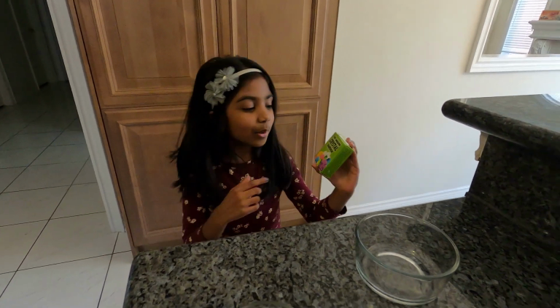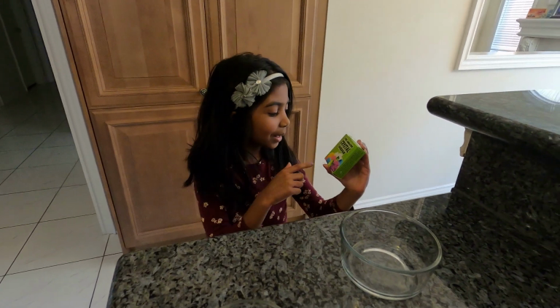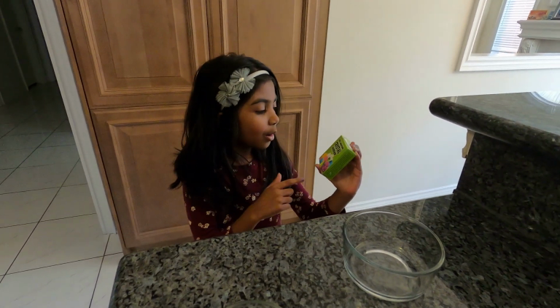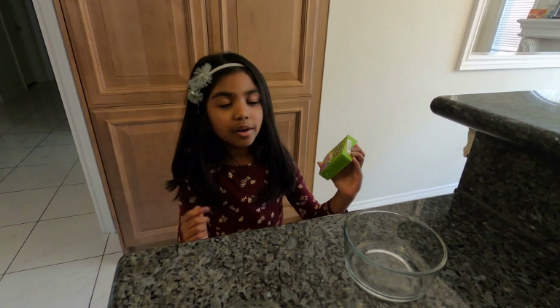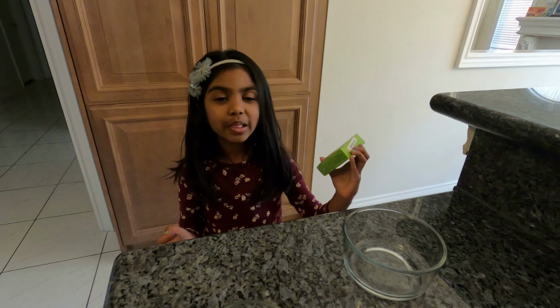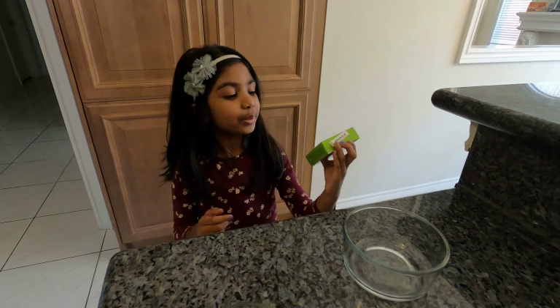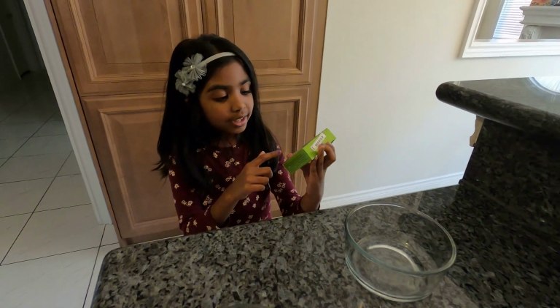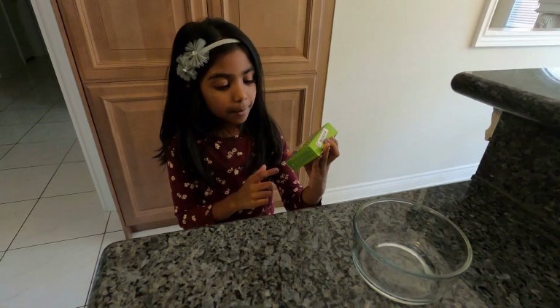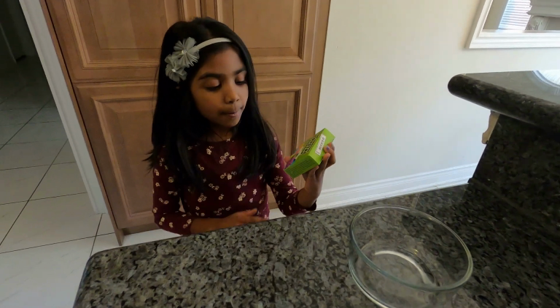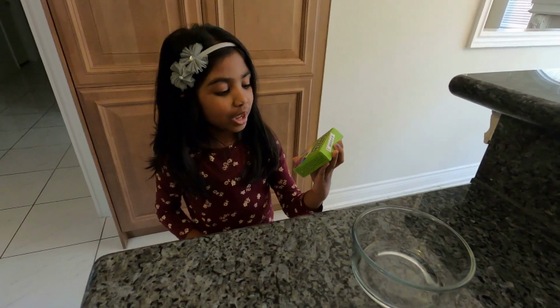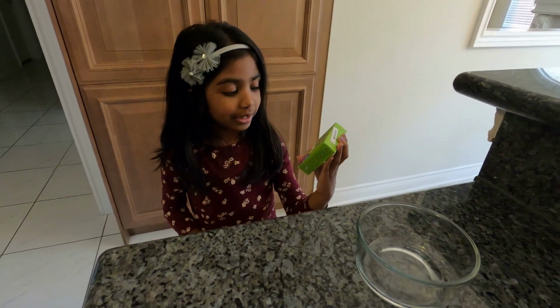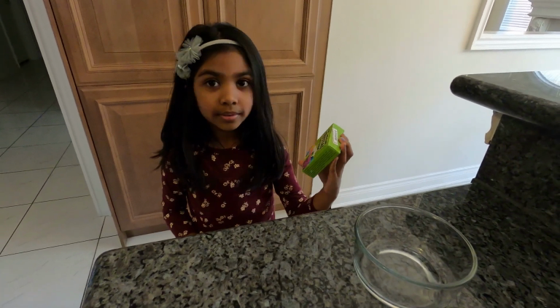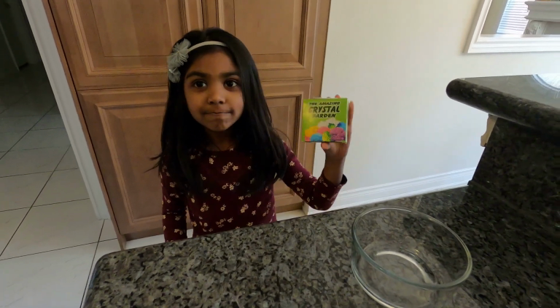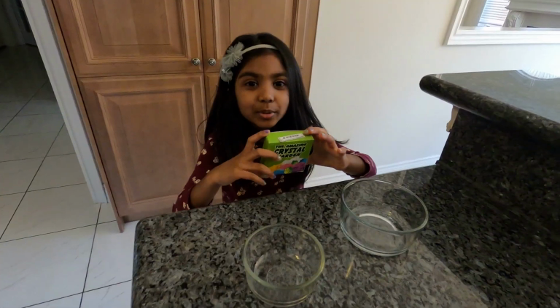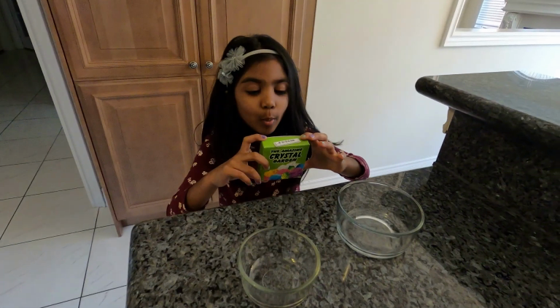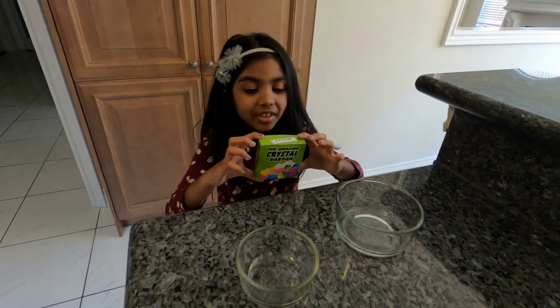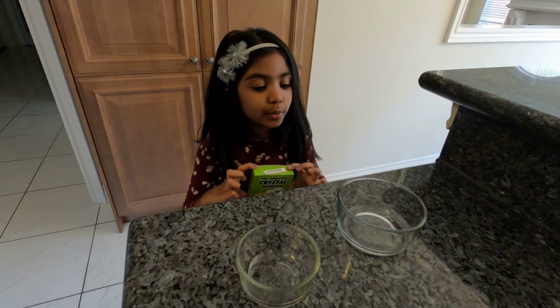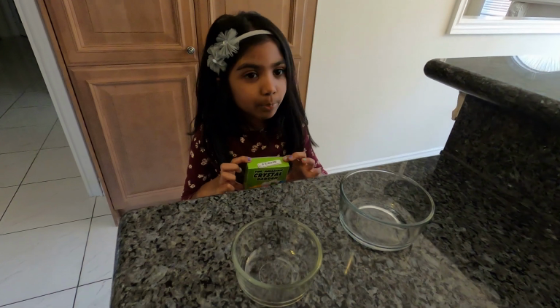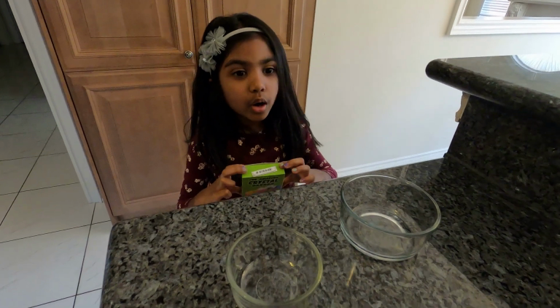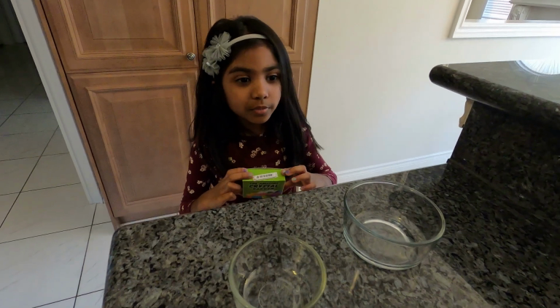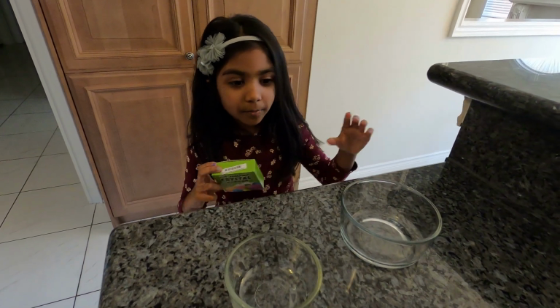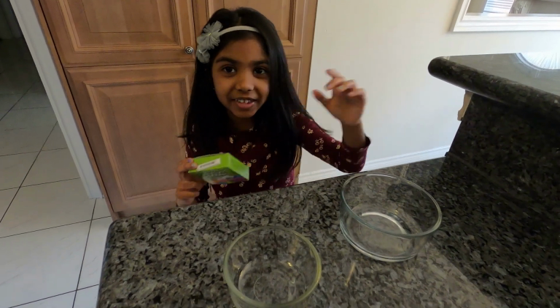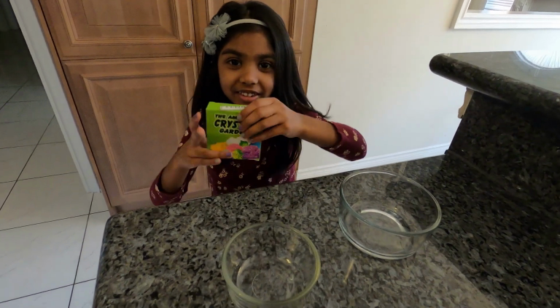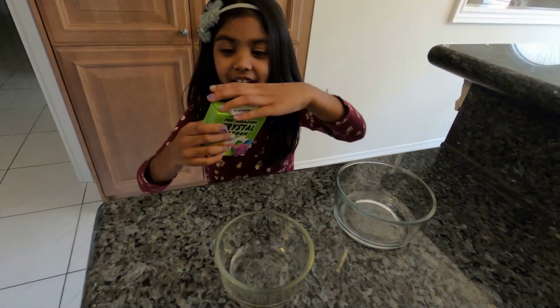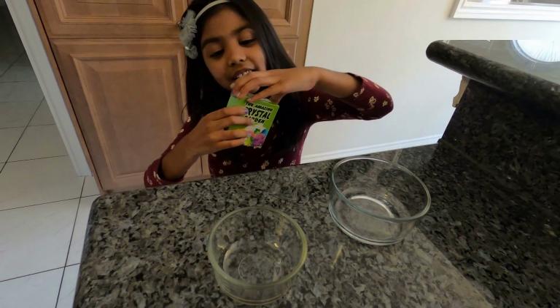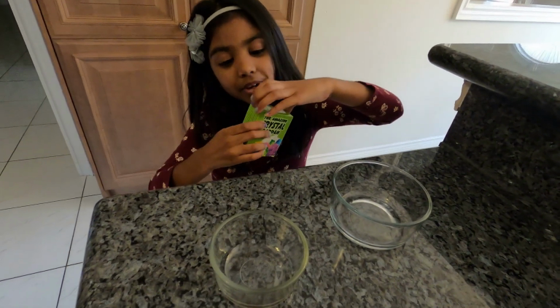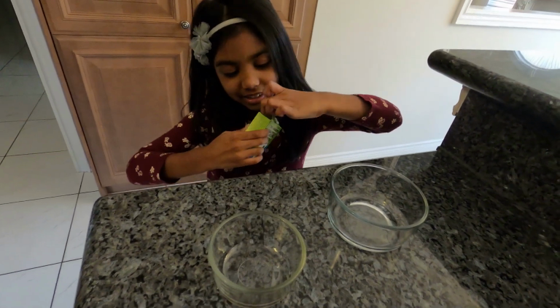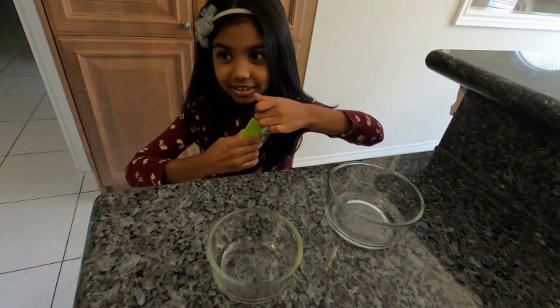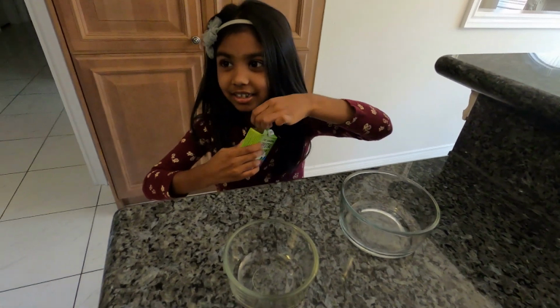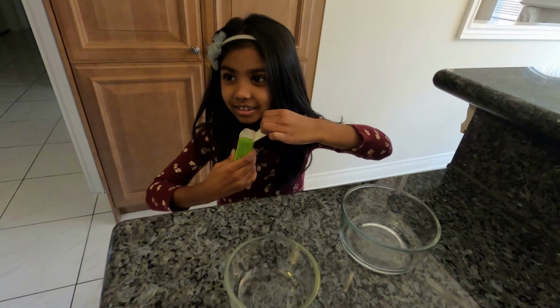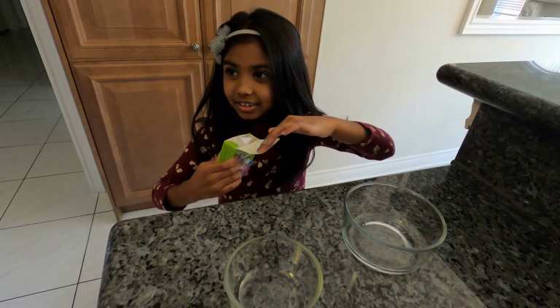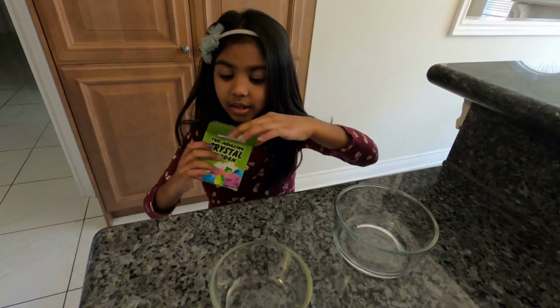So the color we are going to use is blue and green. We are going to open this and put some for each. Okay let's open it. Got it.